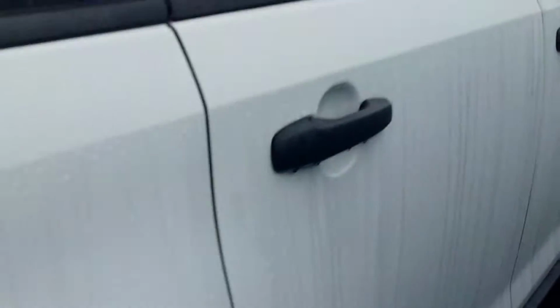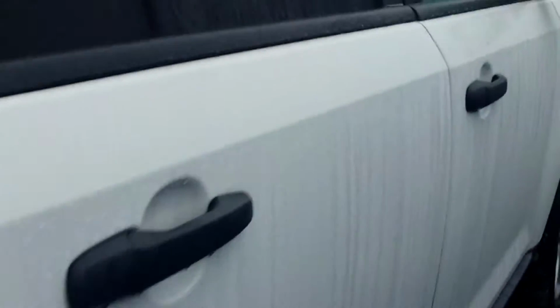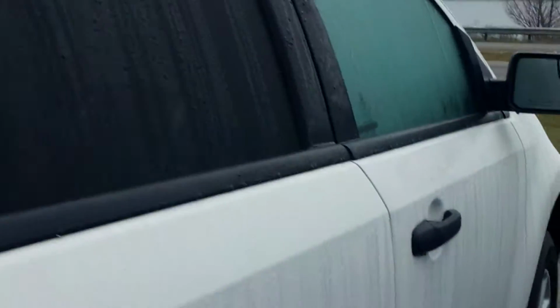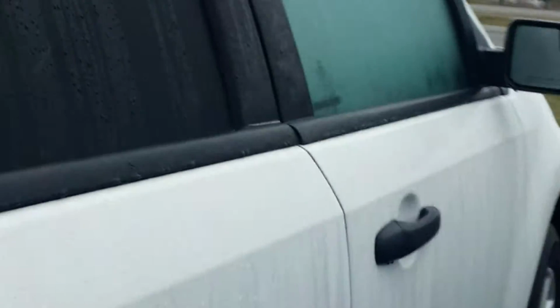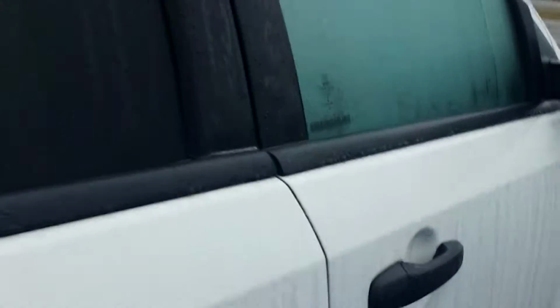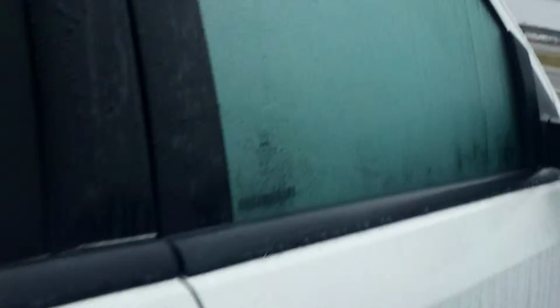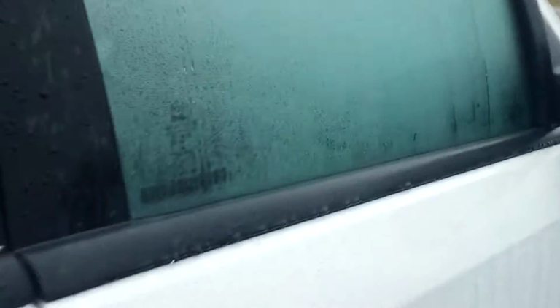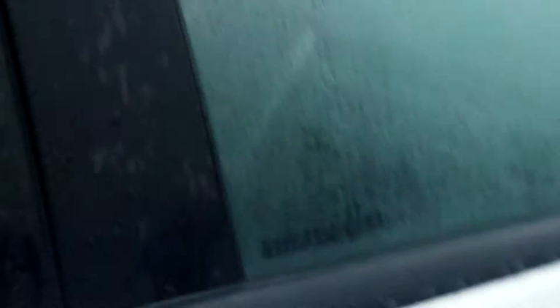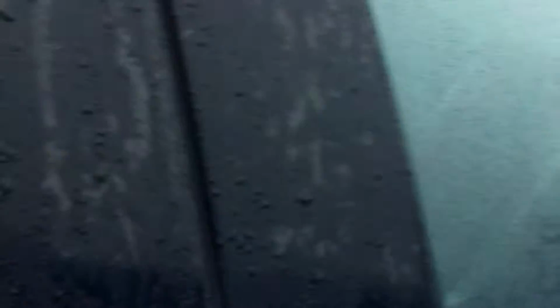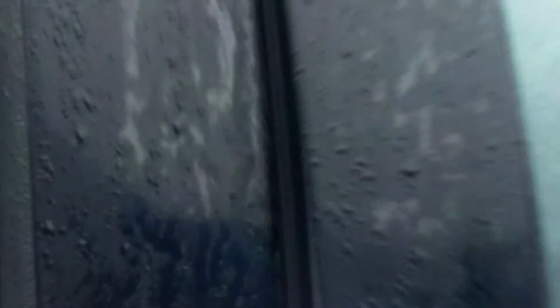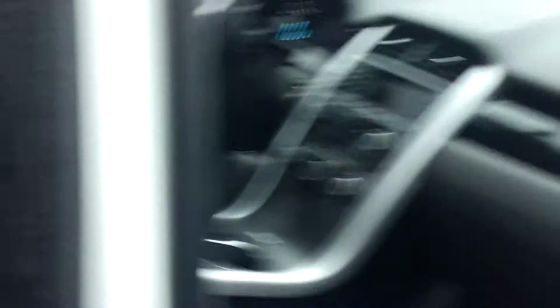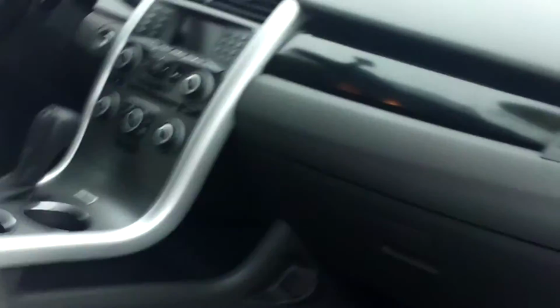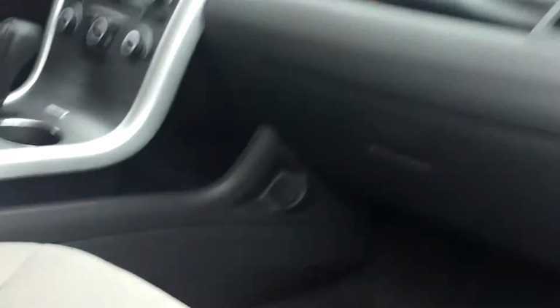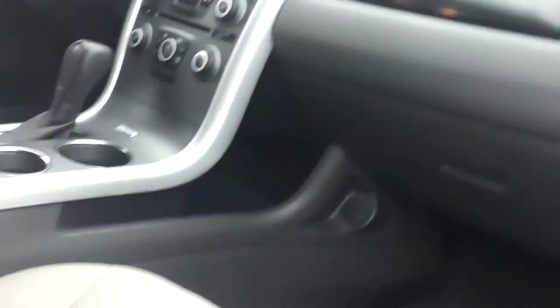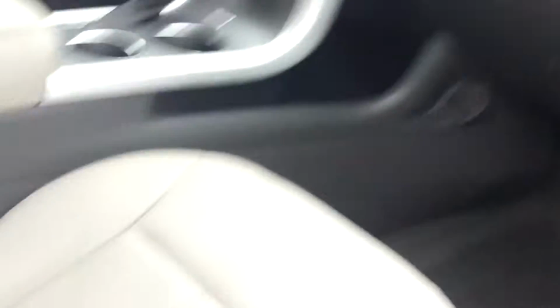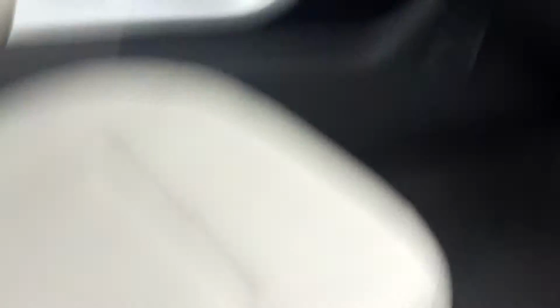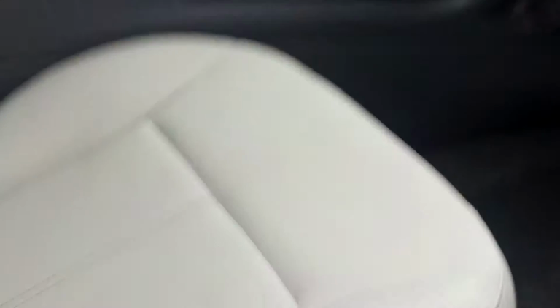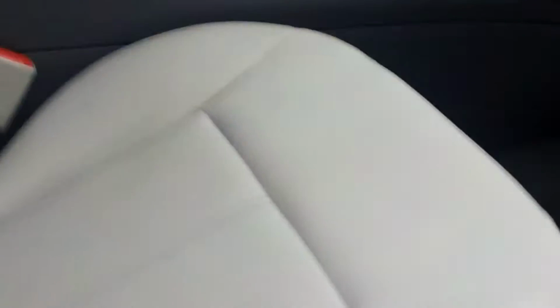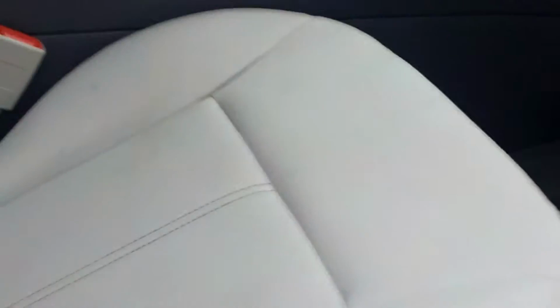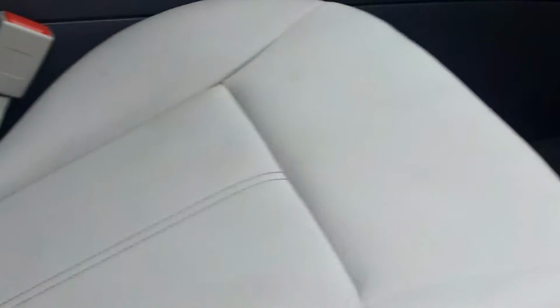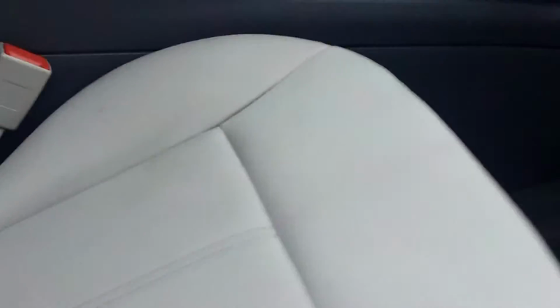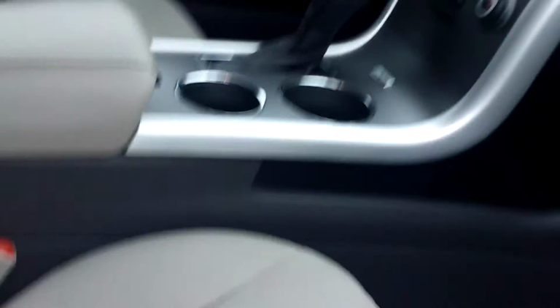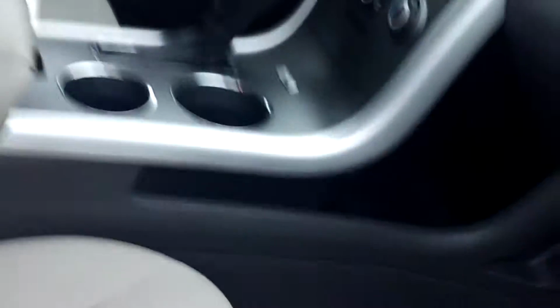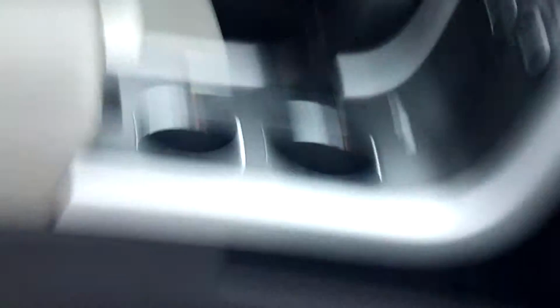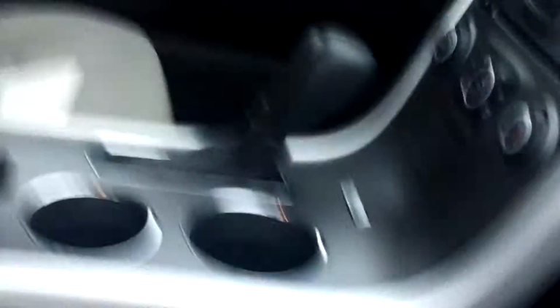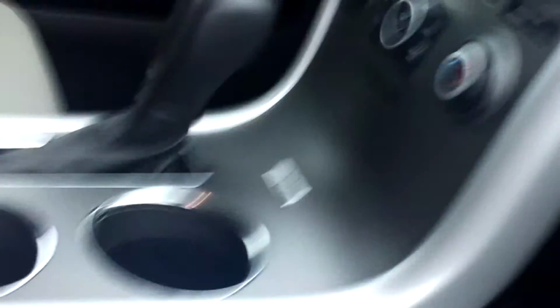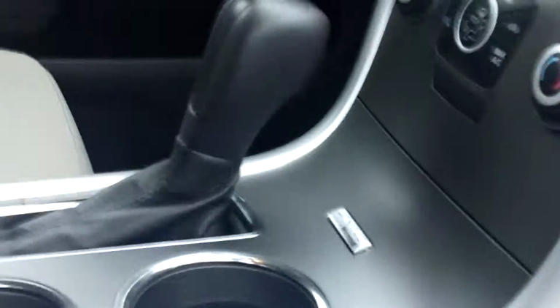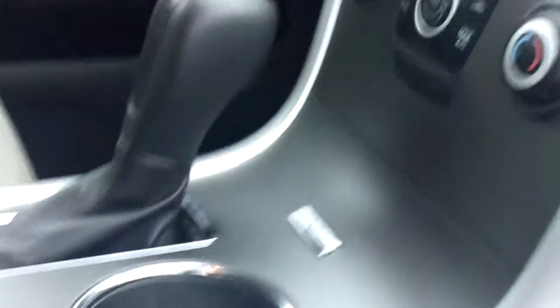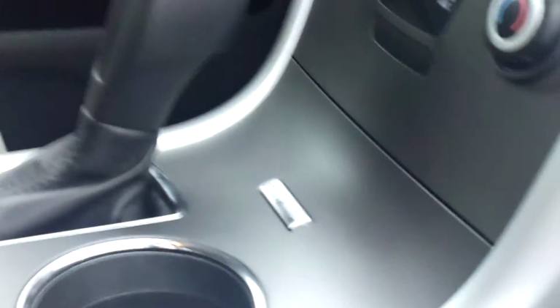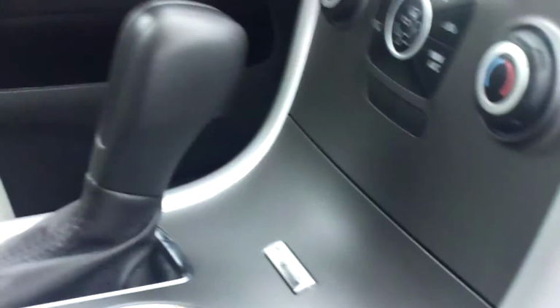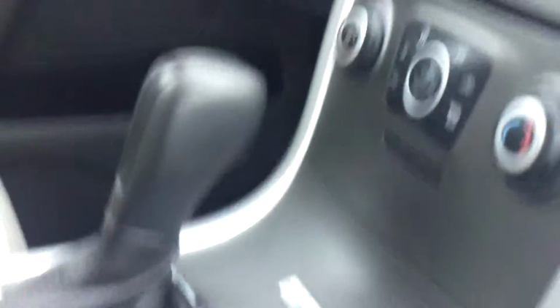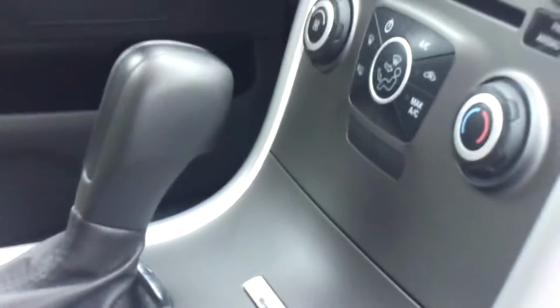The interior is really clean. Let me get inside for you. It's a light cloth, does have the Microsoft Sync stereo.